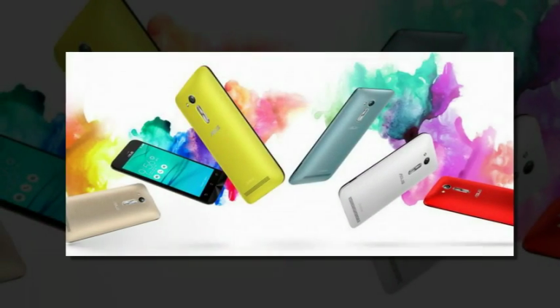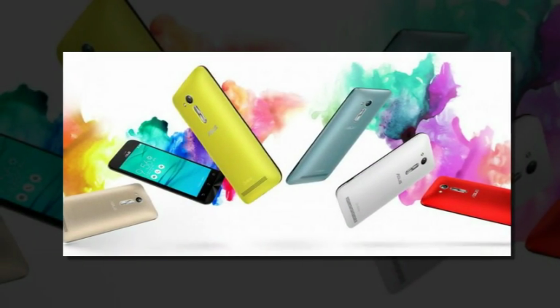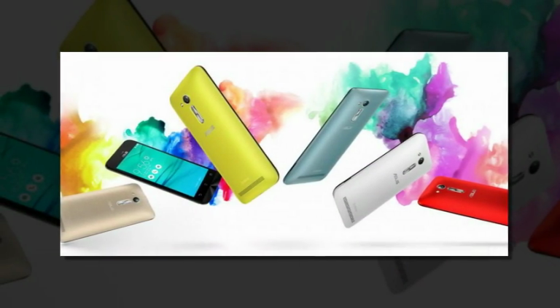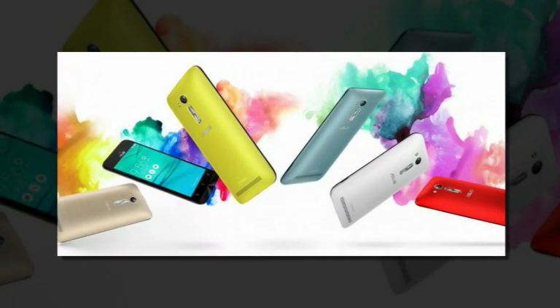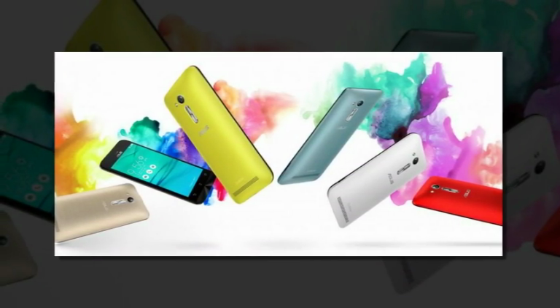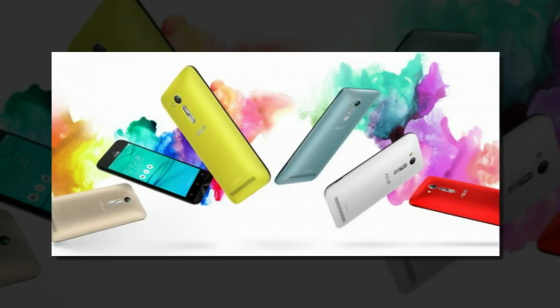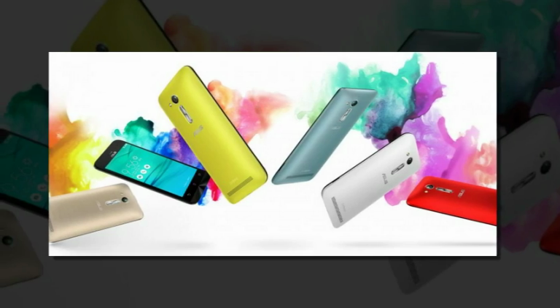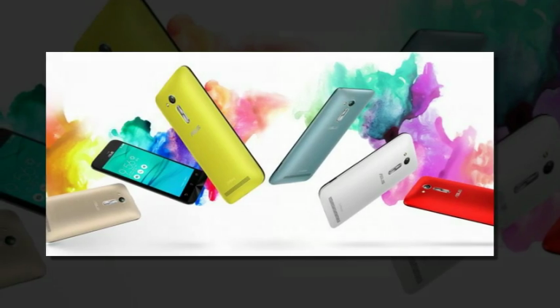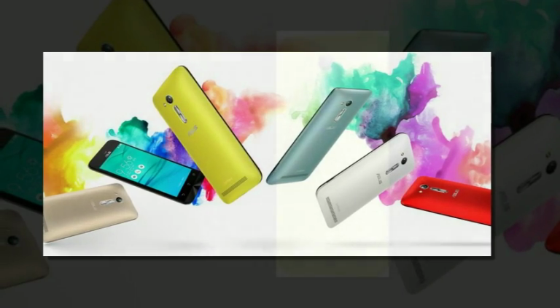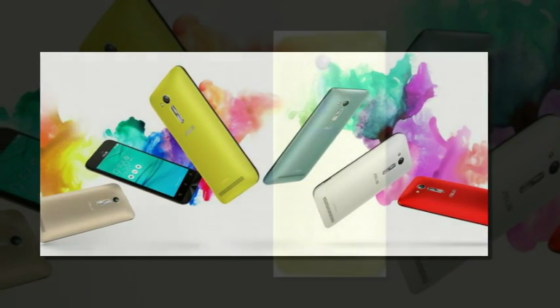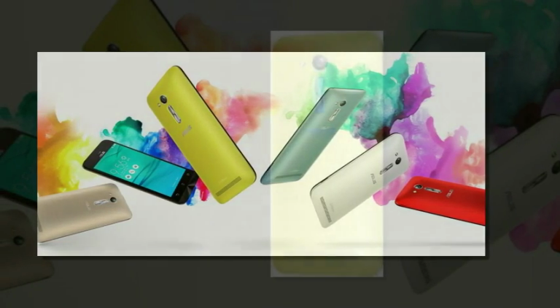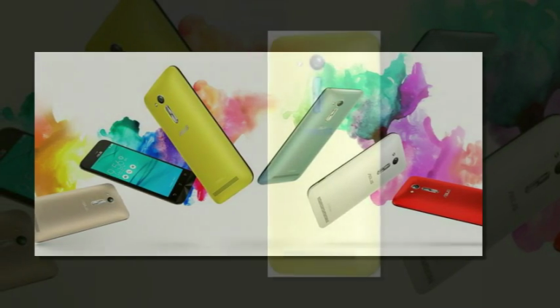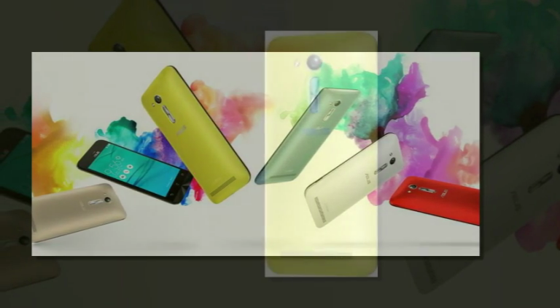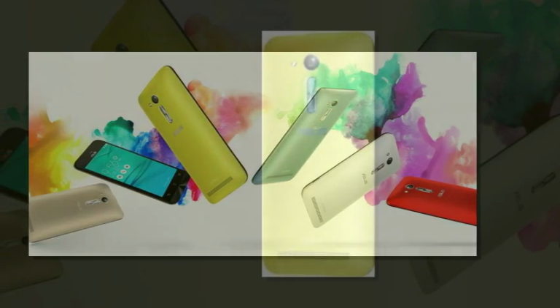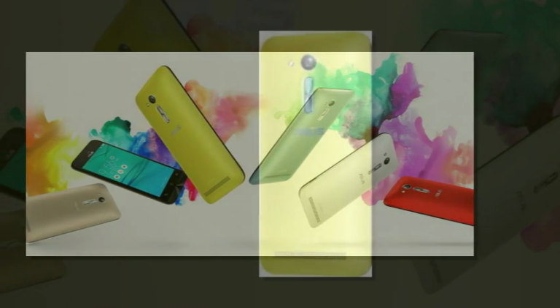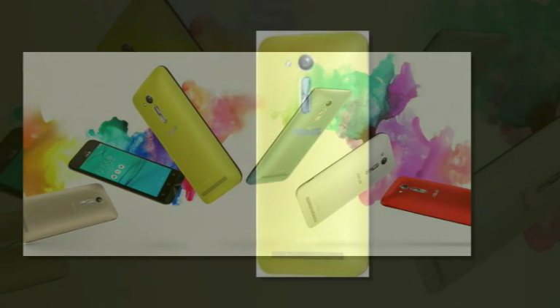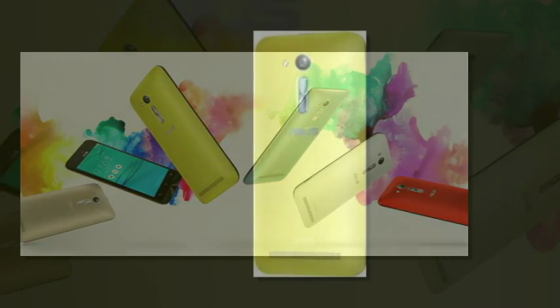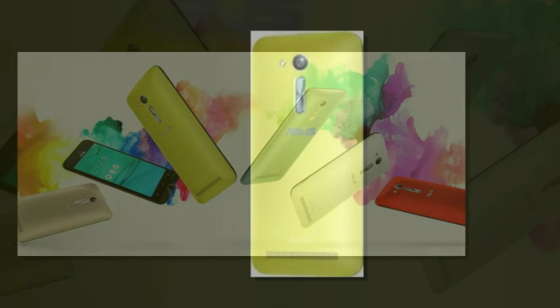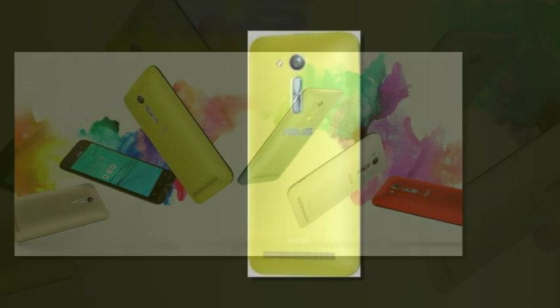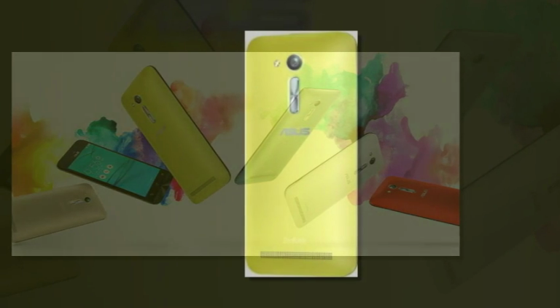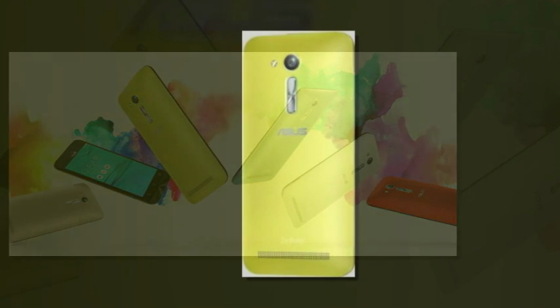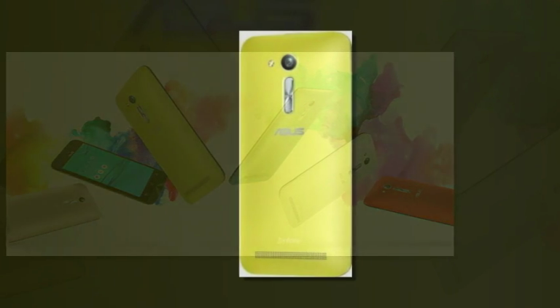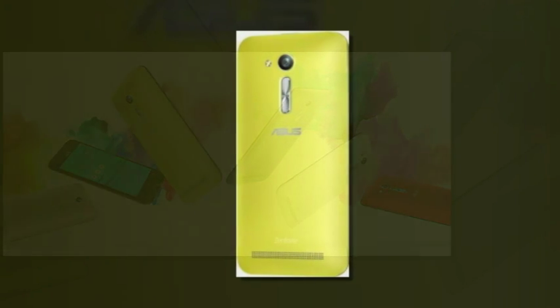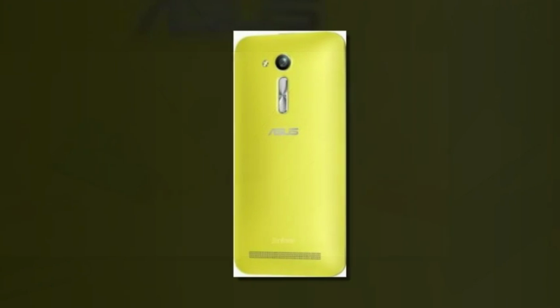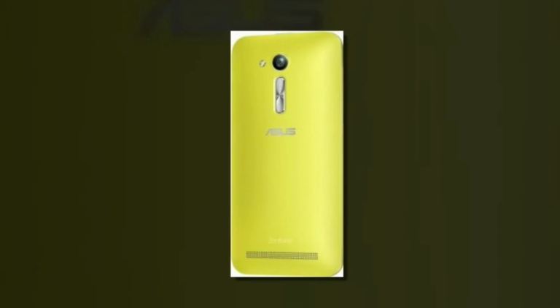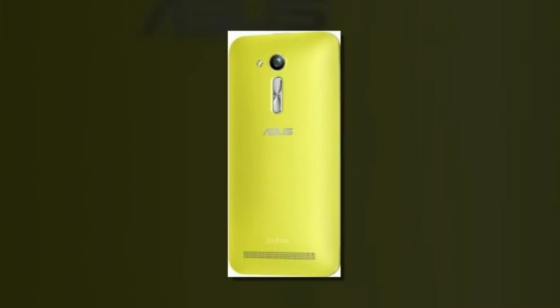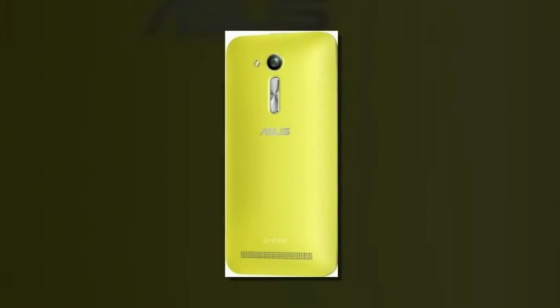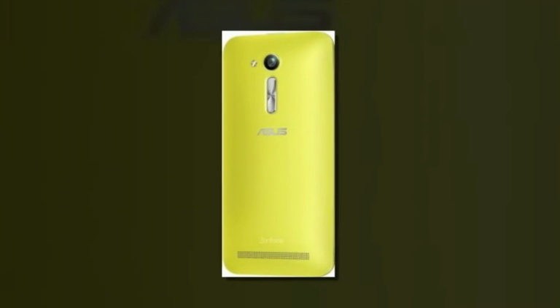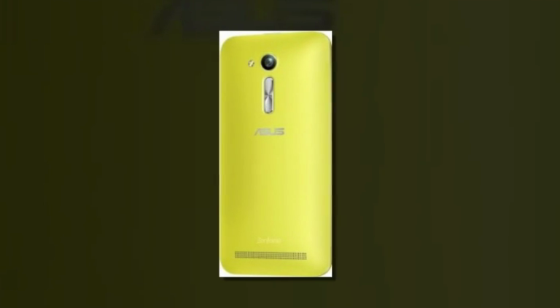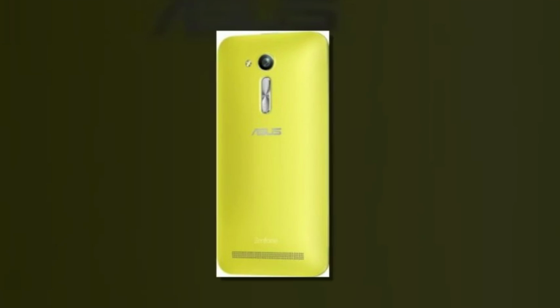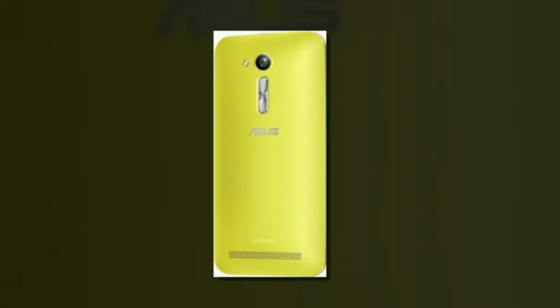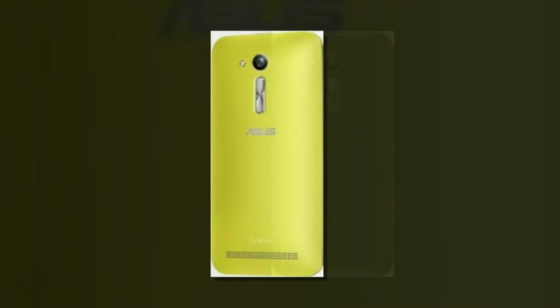The phone's display remains 4.5 inches in size with a modest 854x480 pixel resolution. Internal storage is 8GB, but it's expandable via the phone's microSD card slot.